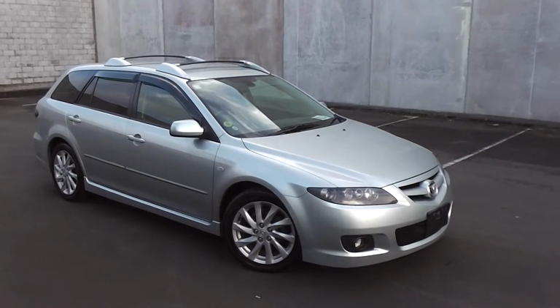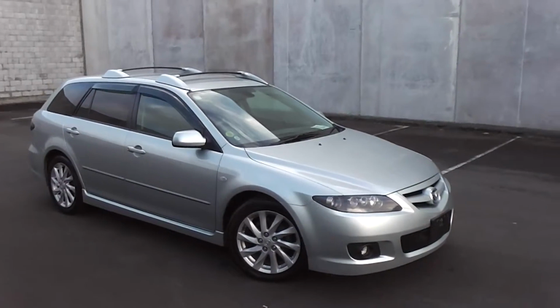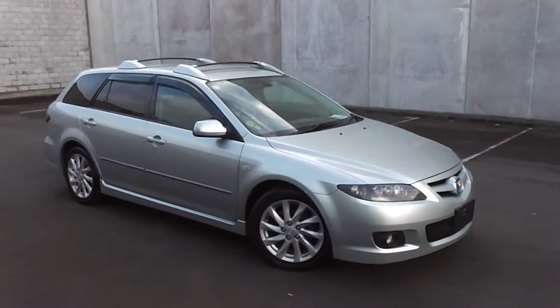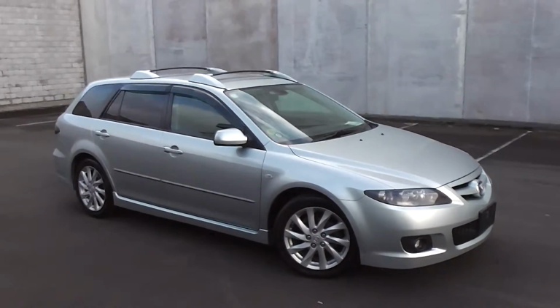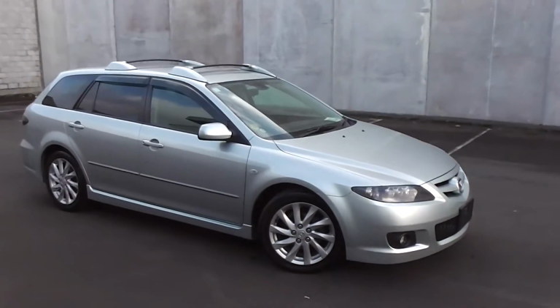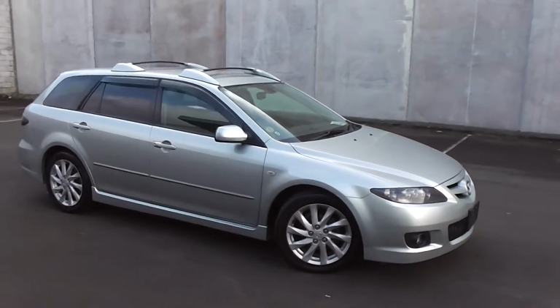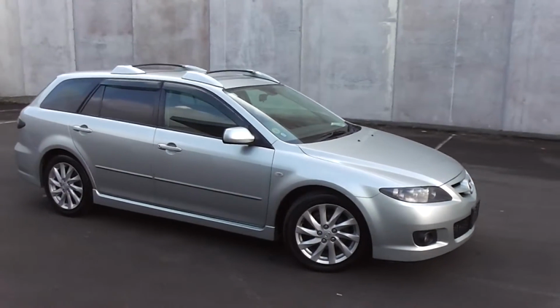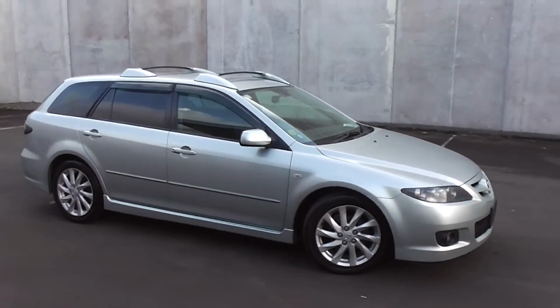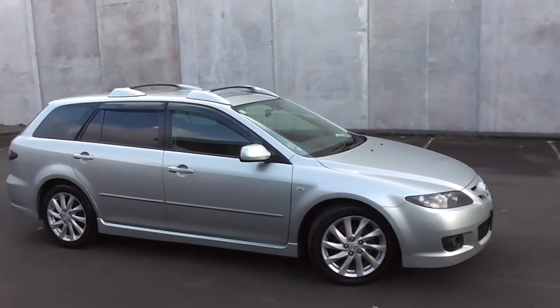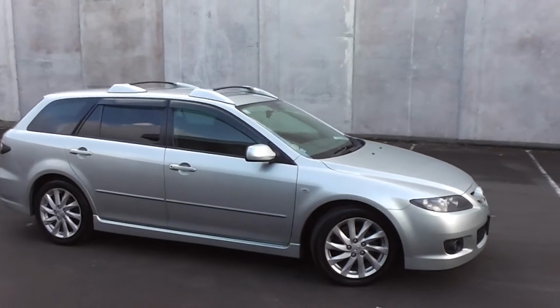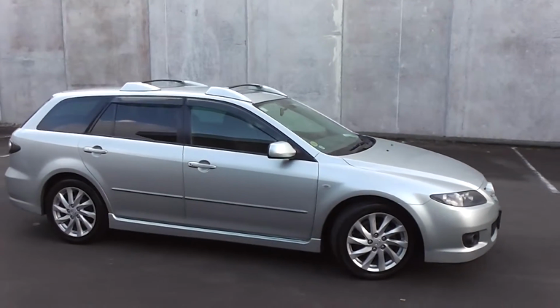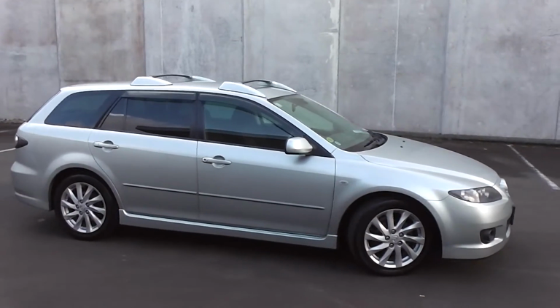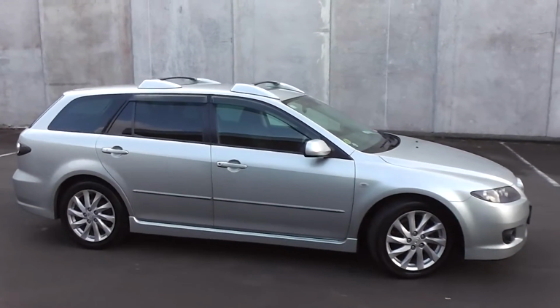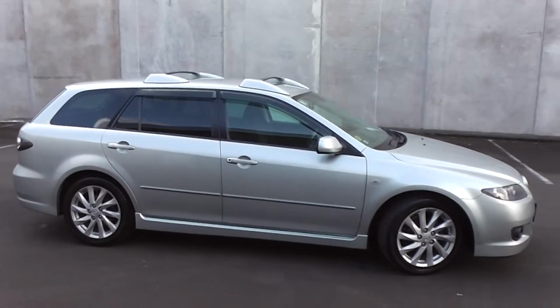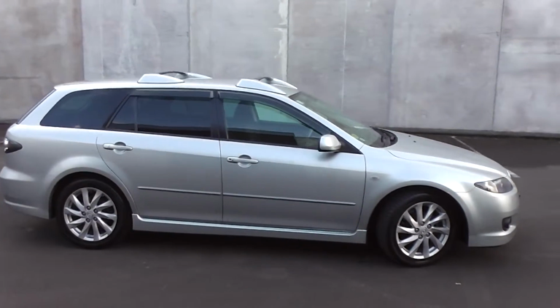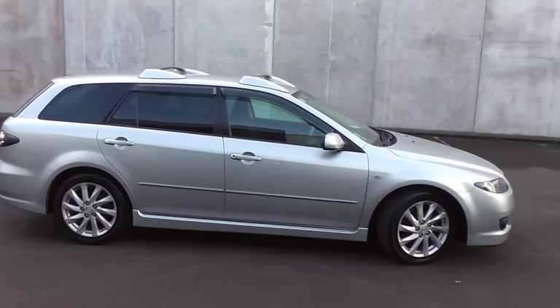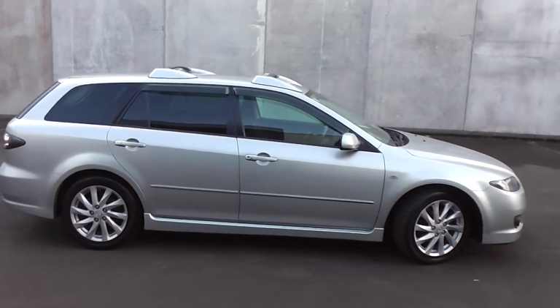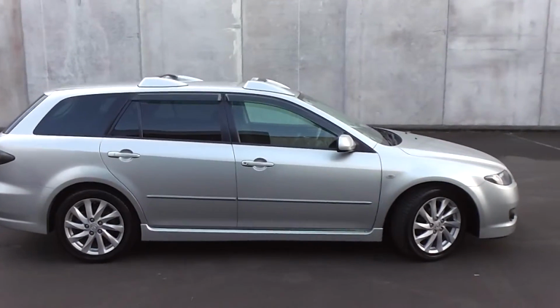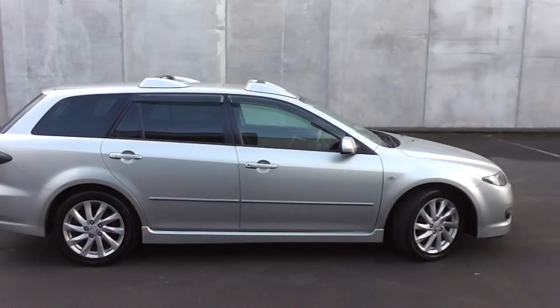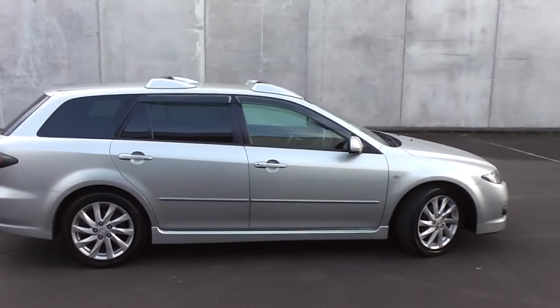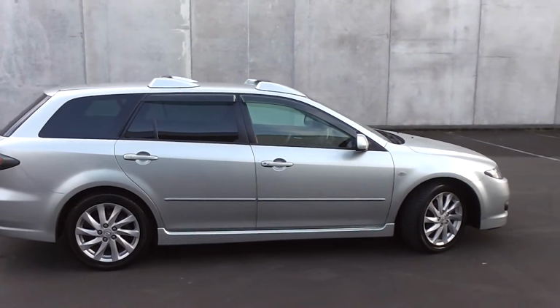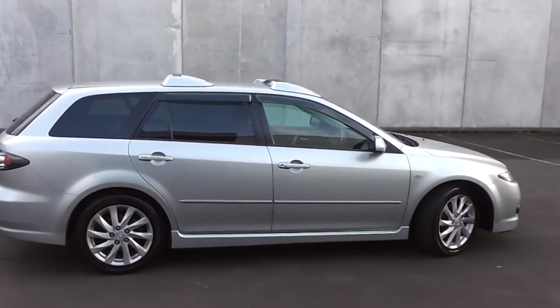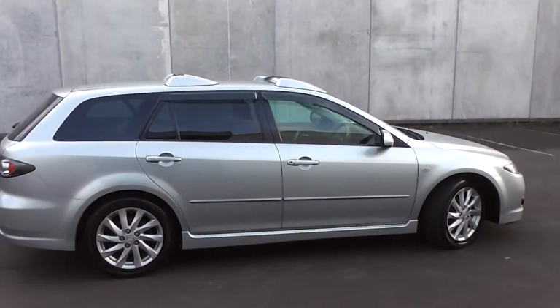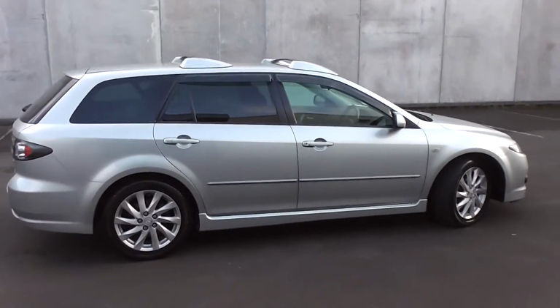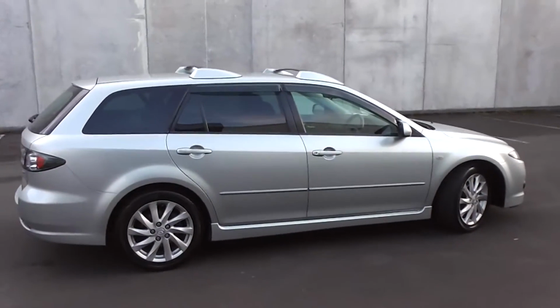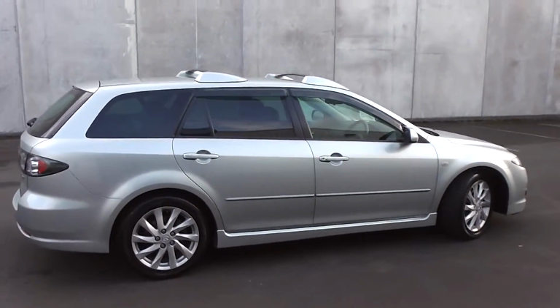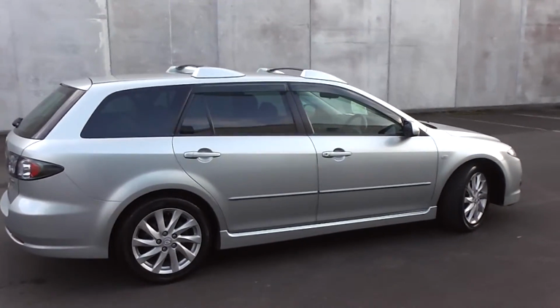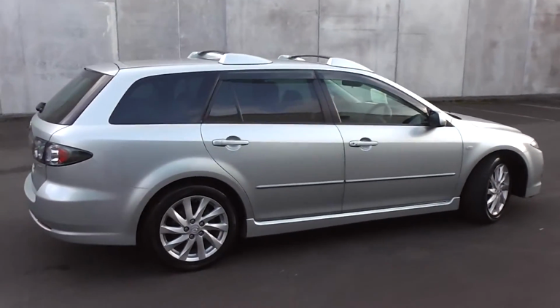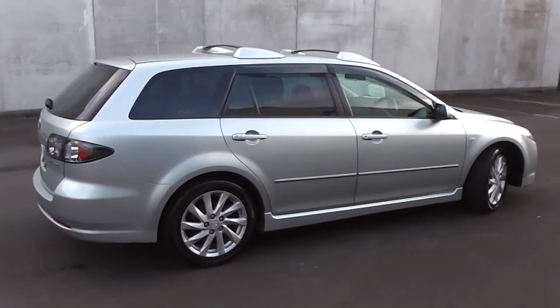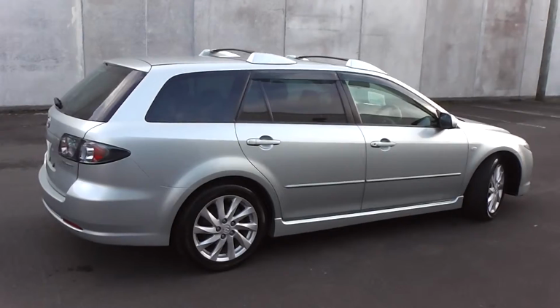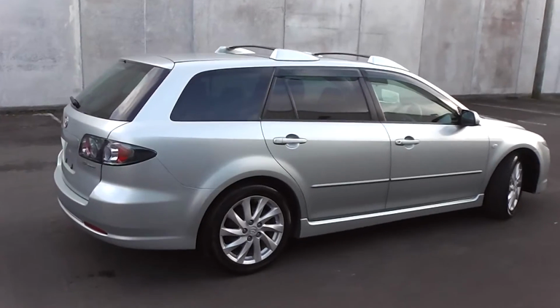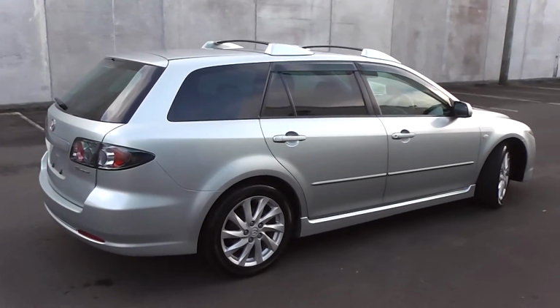Hi, Peter Day here. Take a look at this. It's a 2006 facelift Mazda Atenza 23S 5-door station wagon. Traveled only 51,000 km and it comes with AA mileage verification to back that mileage up as 100% correct.